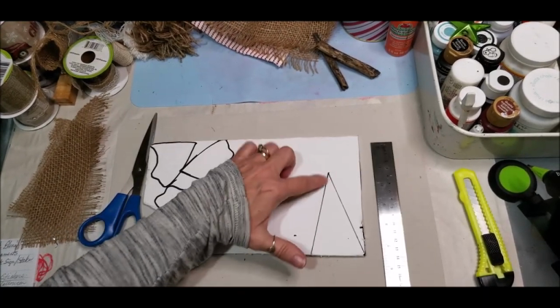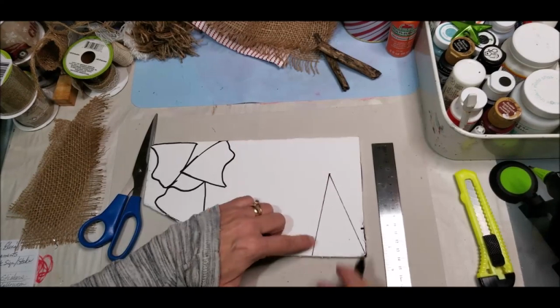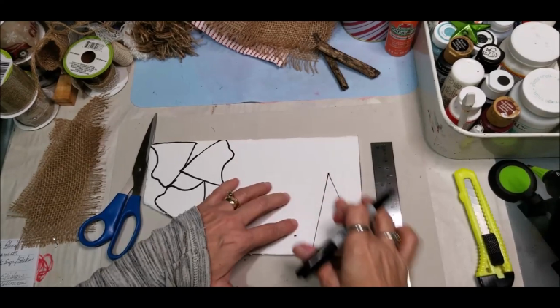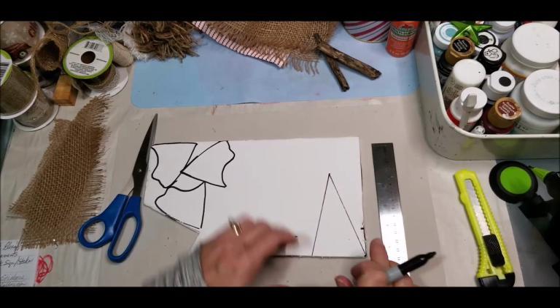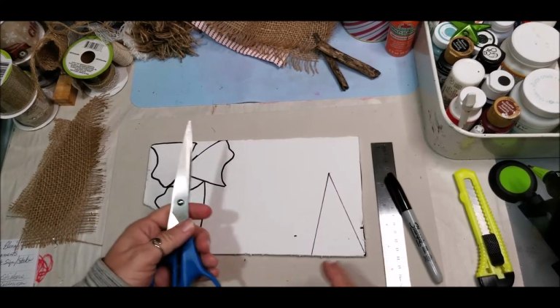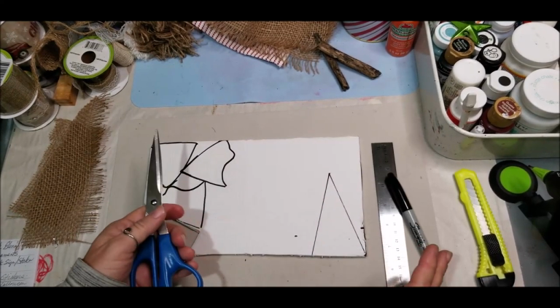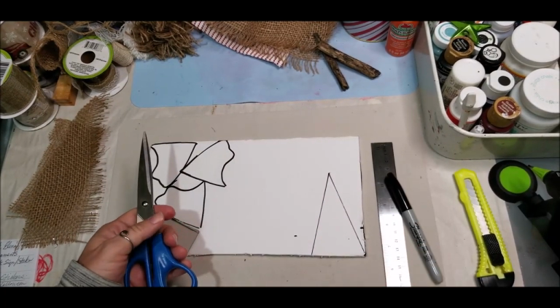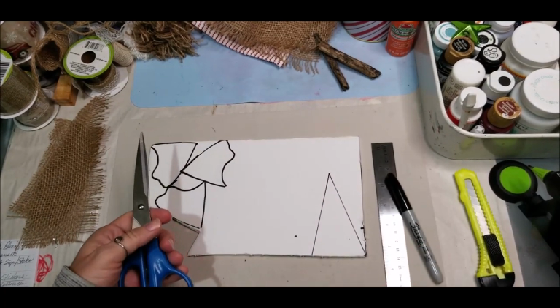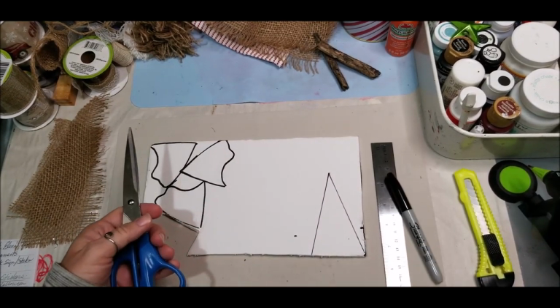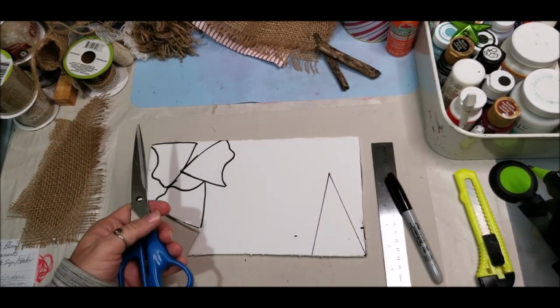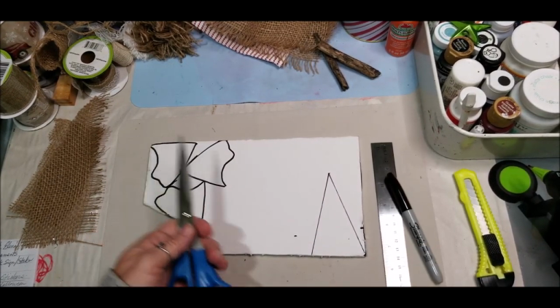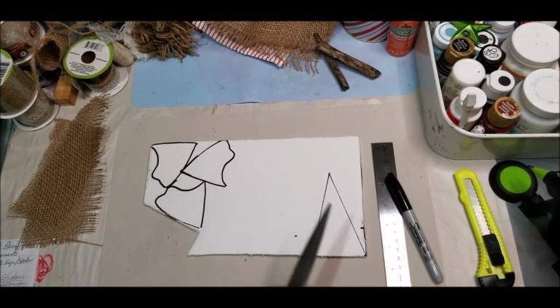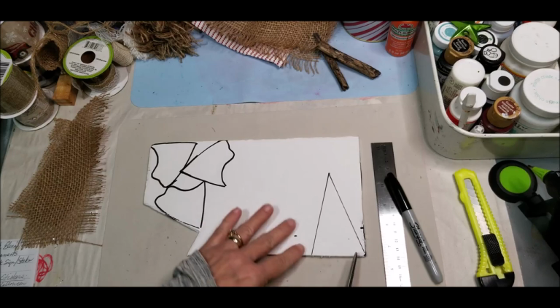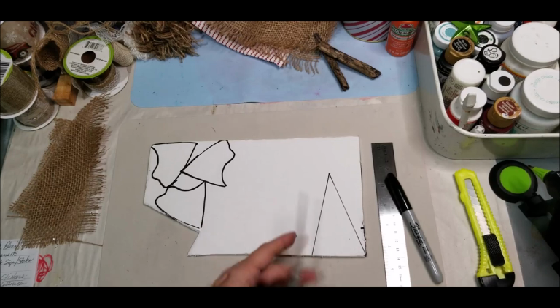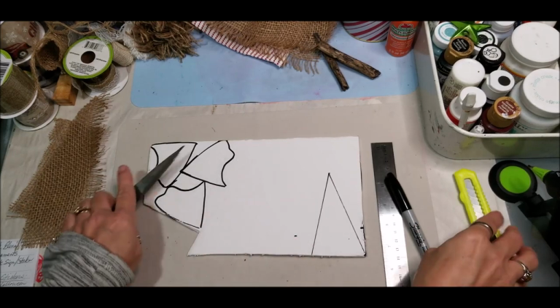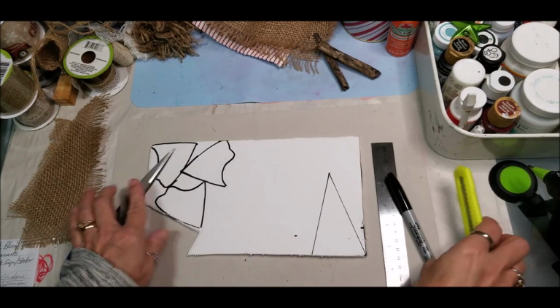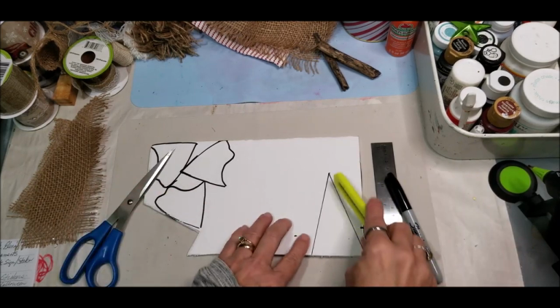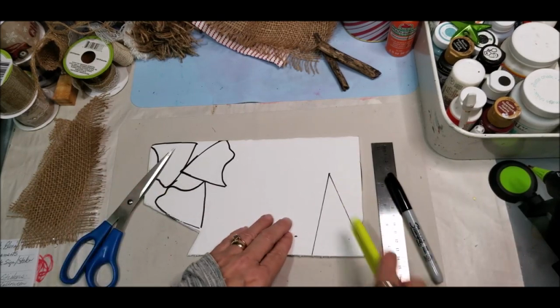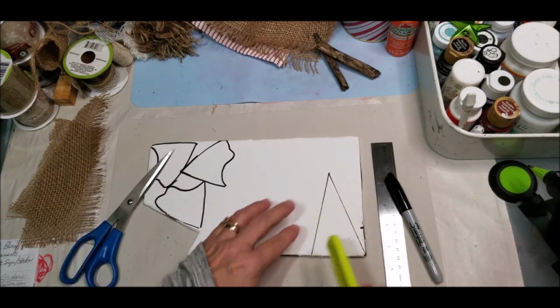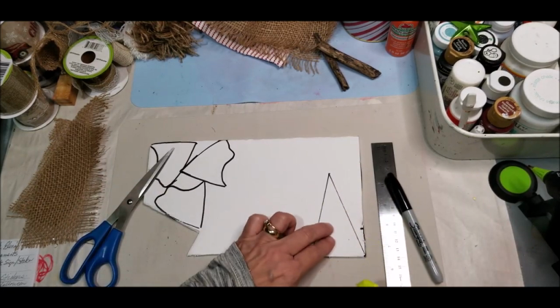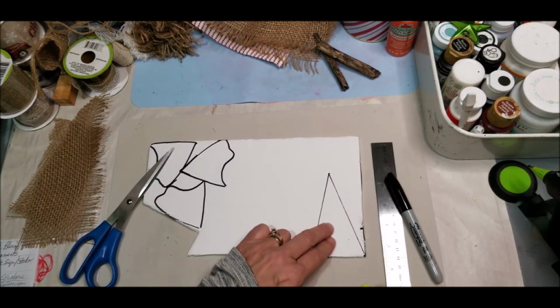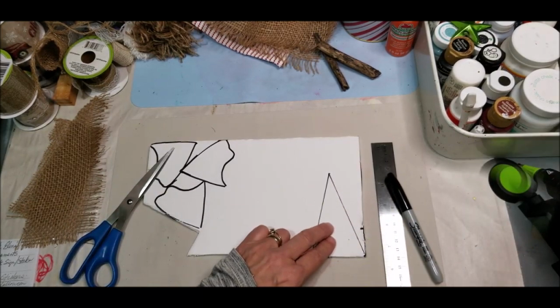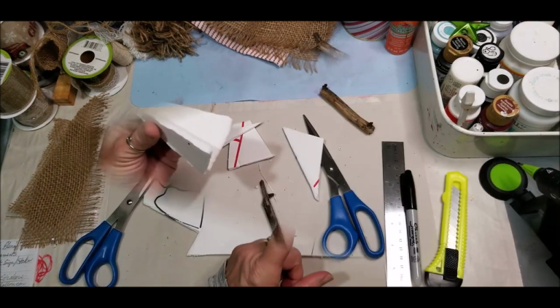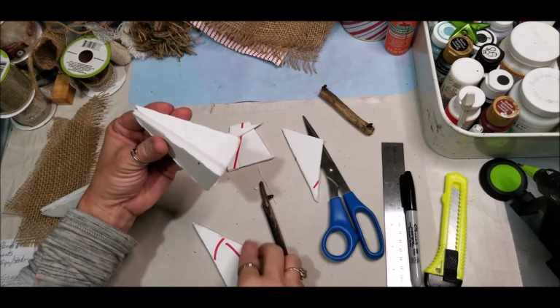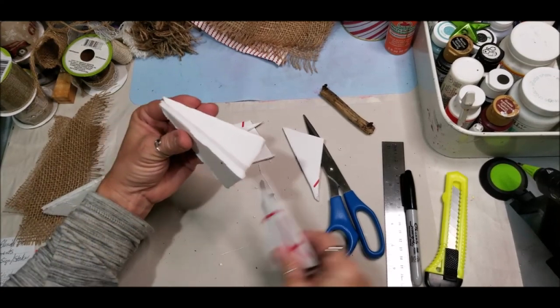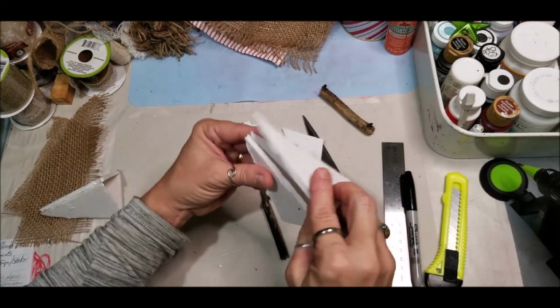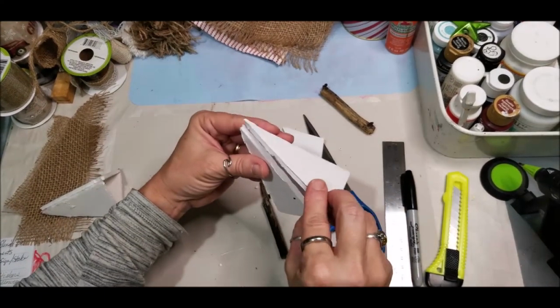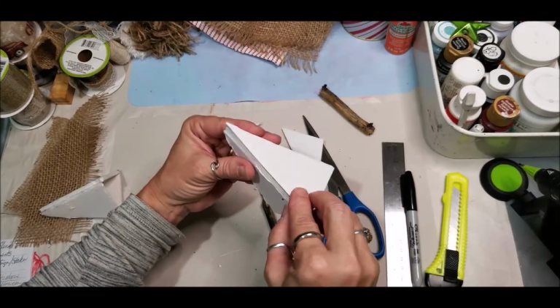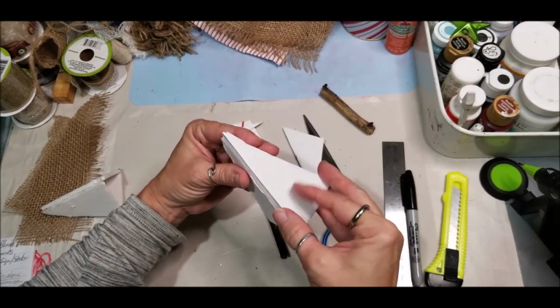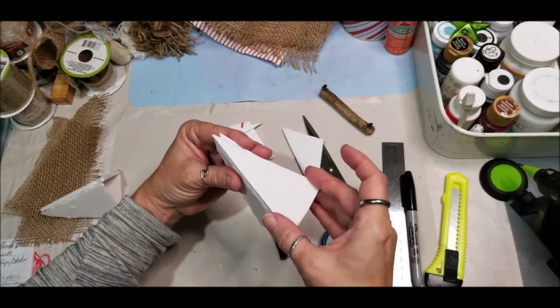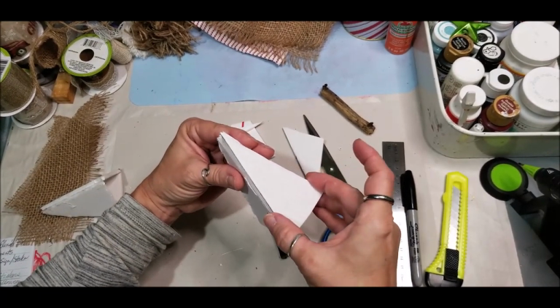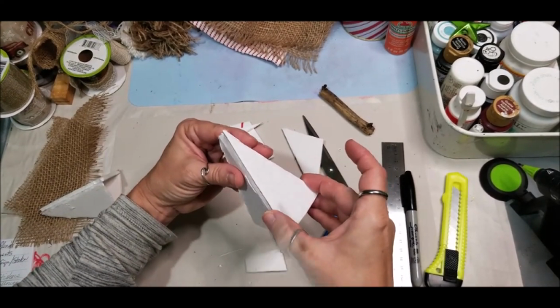I've created a V. We are creating a primitive Christmas tree ornament, so I want to take my razor and cut three pieces of this for one tree. Now glue your three sides together to form your tree.